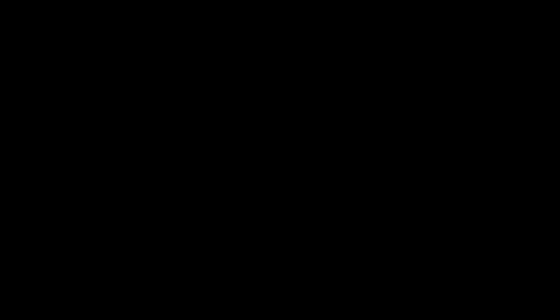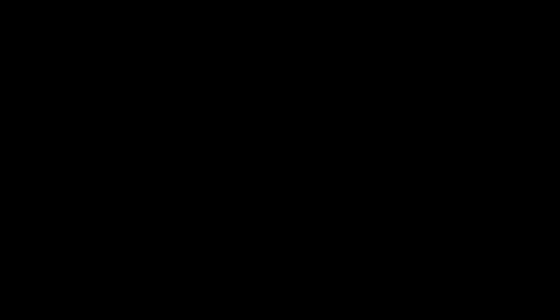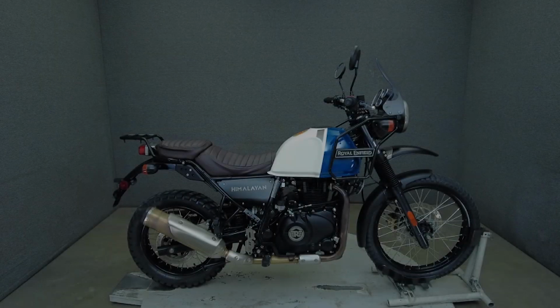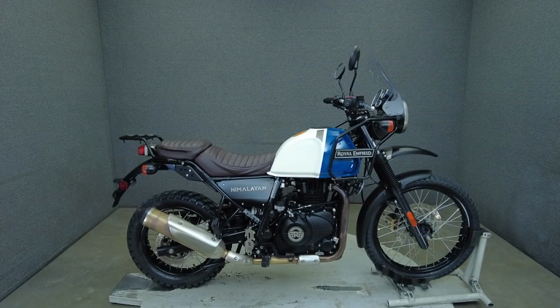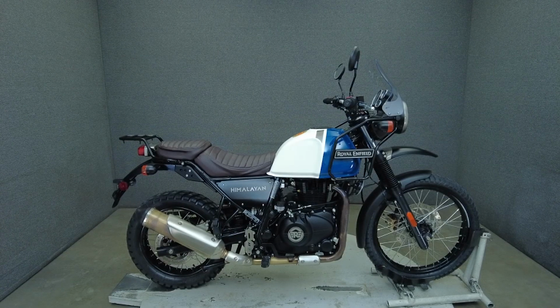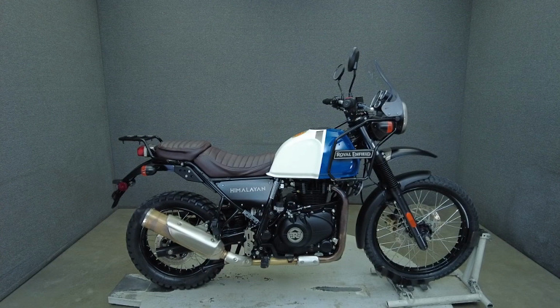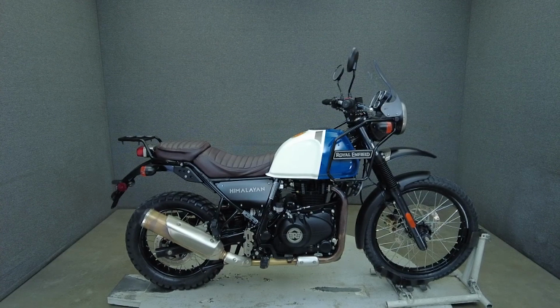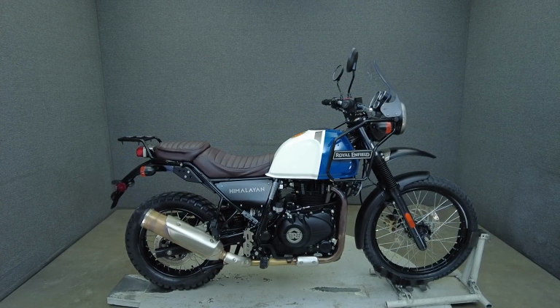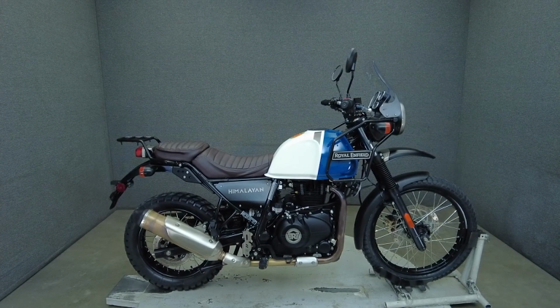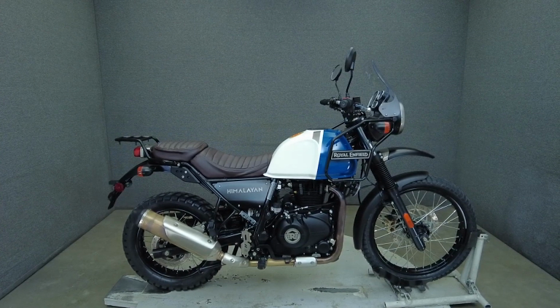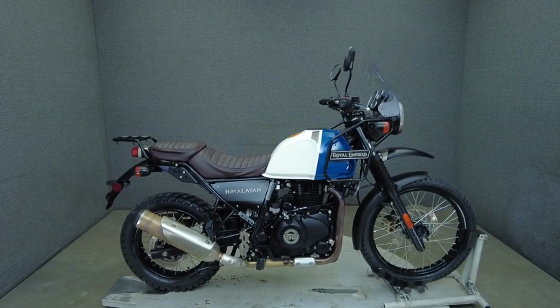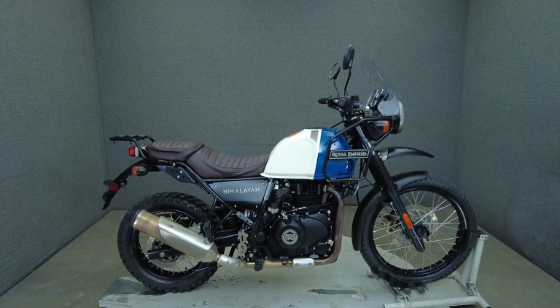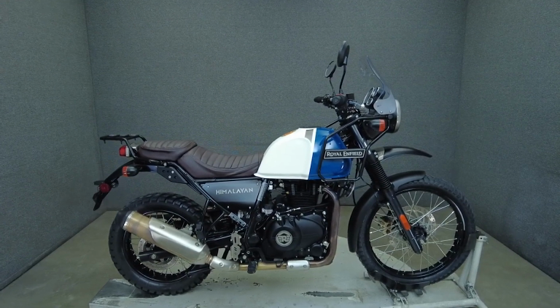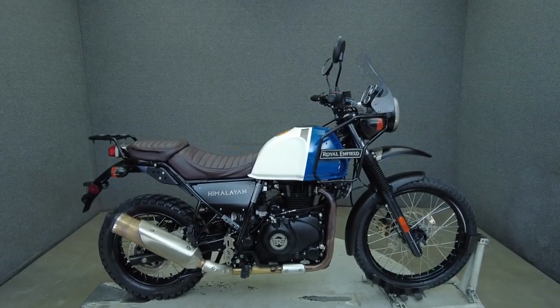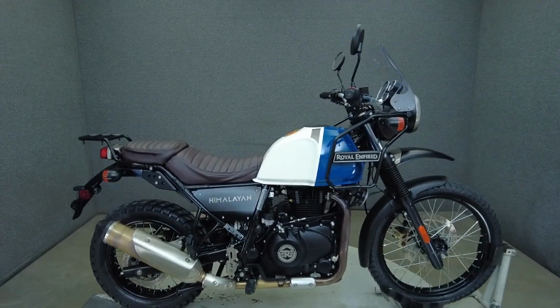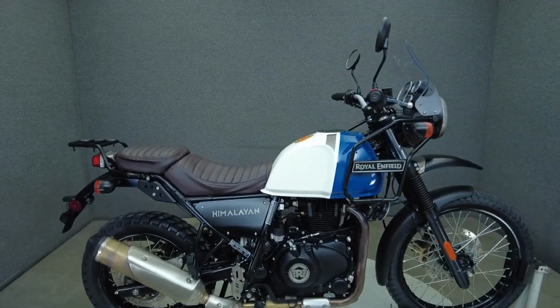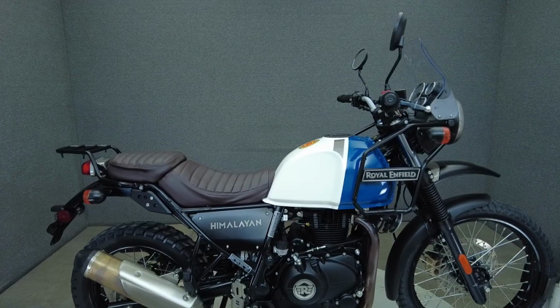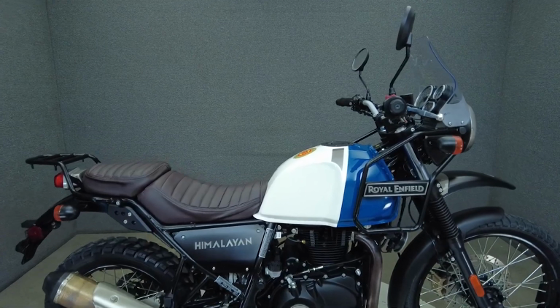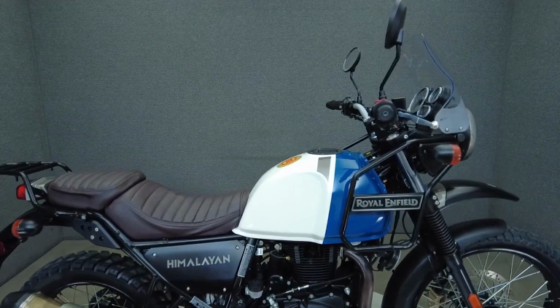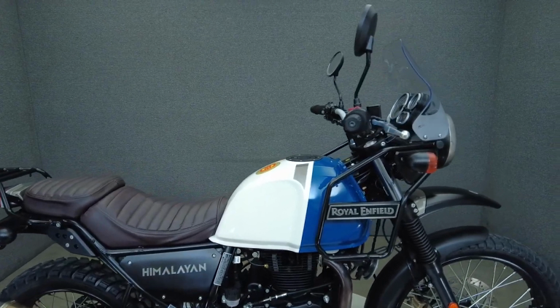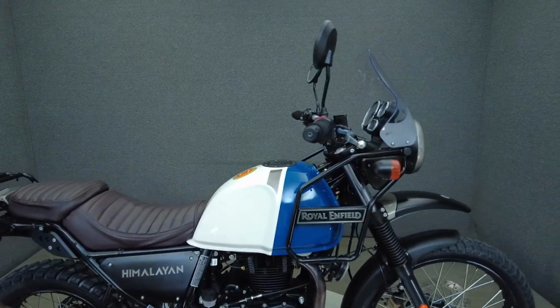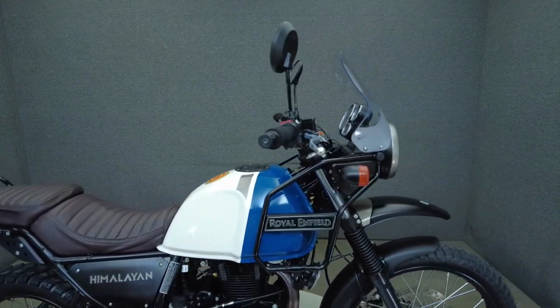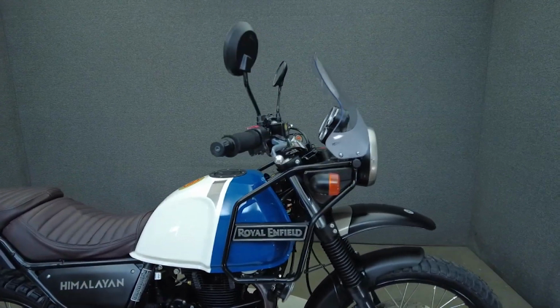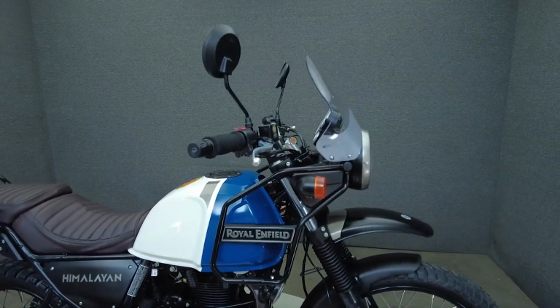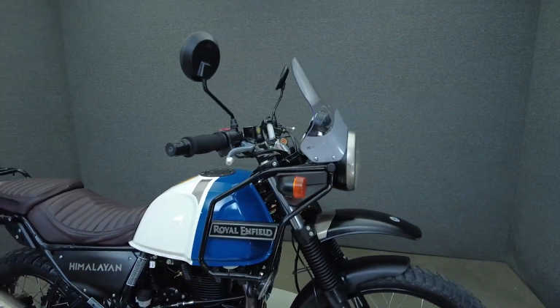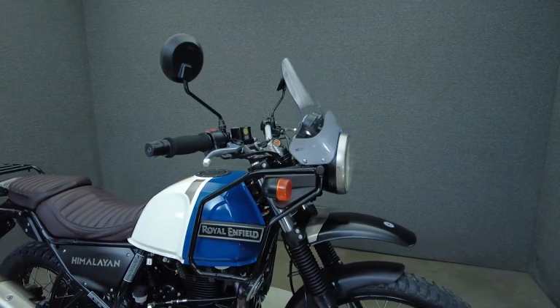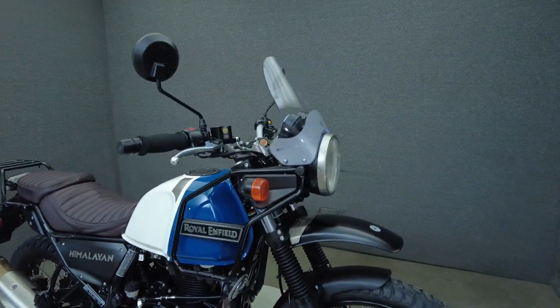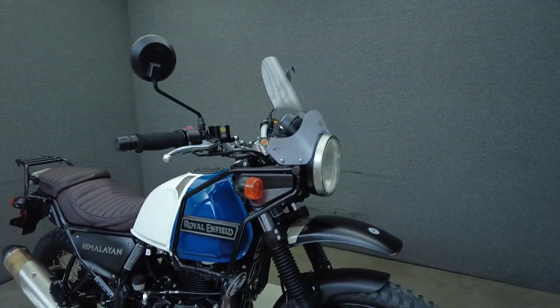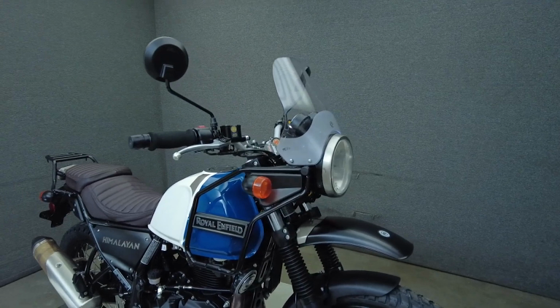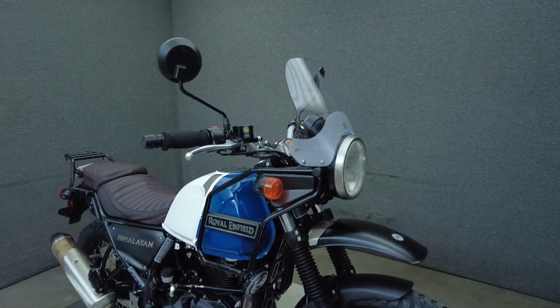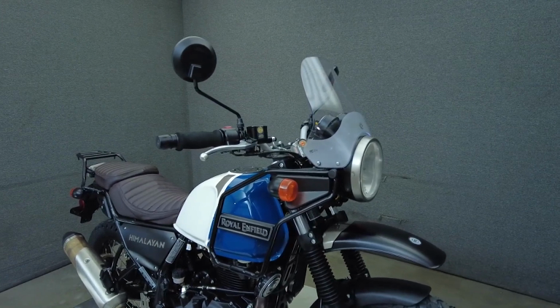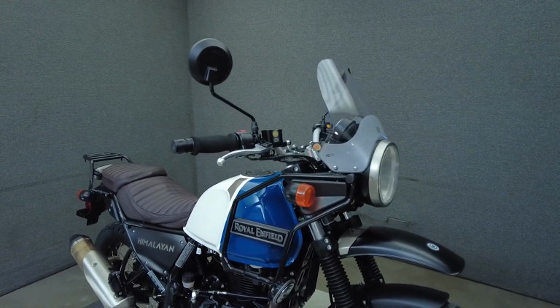Hey everyone, this is Keegan from National Power Sports. This 2021 Royal Enfield Himalayan with 7,400 miles passes New Hampshire State Inspection and runs well. It comes equipped with ABS and has been upgraded with an aftermarket seat.